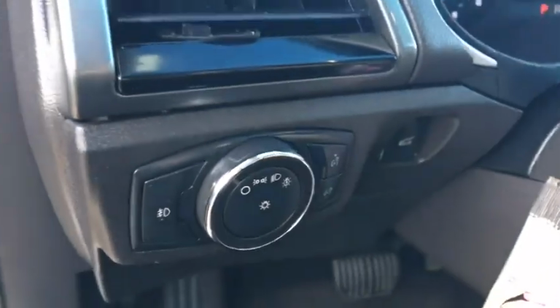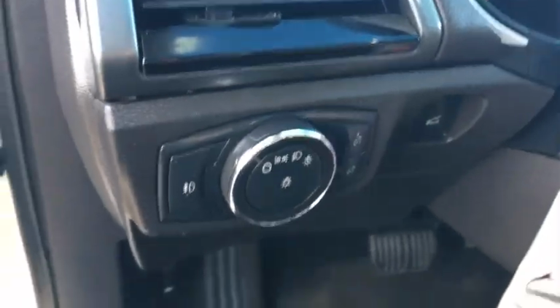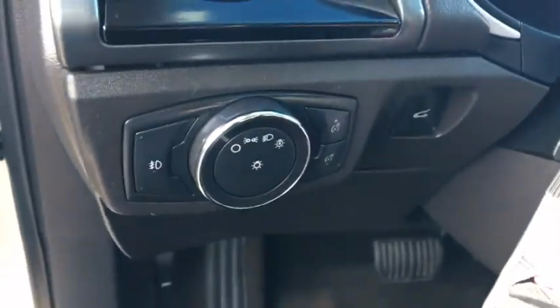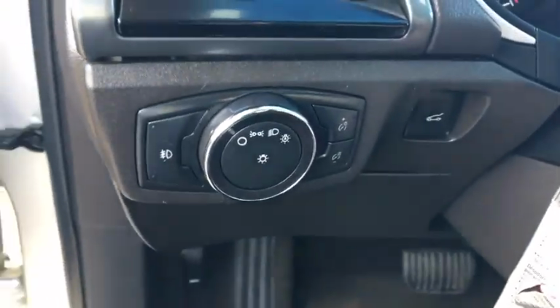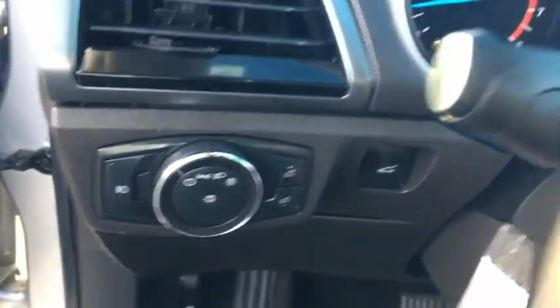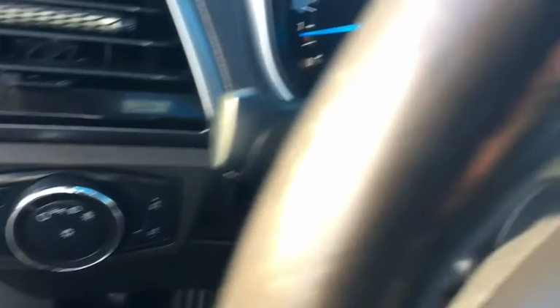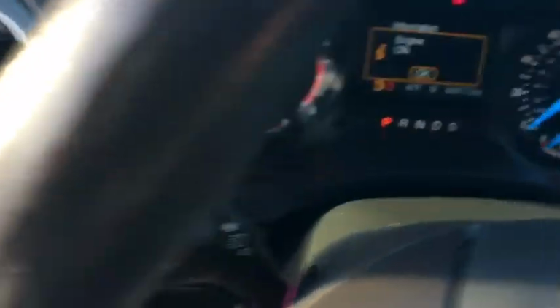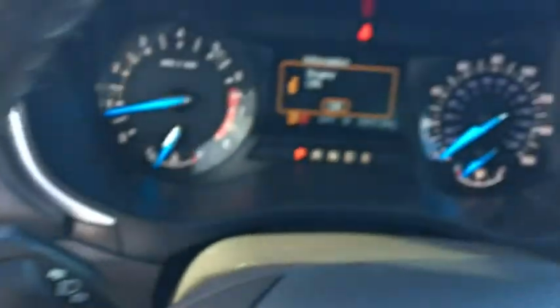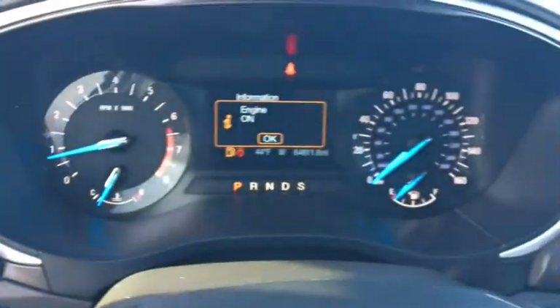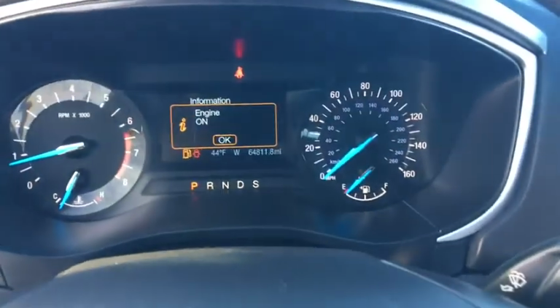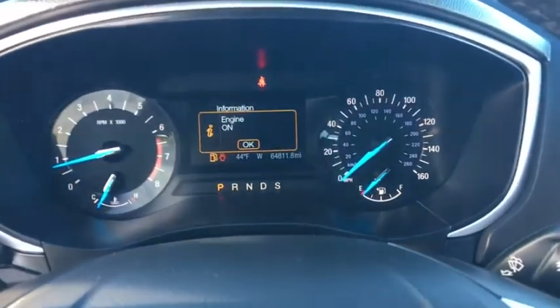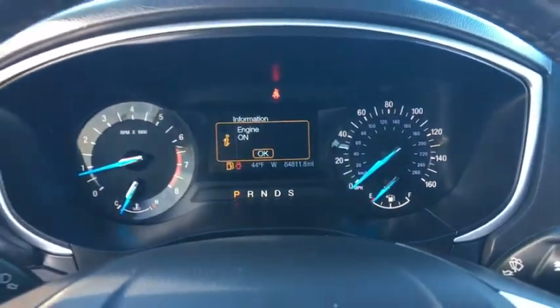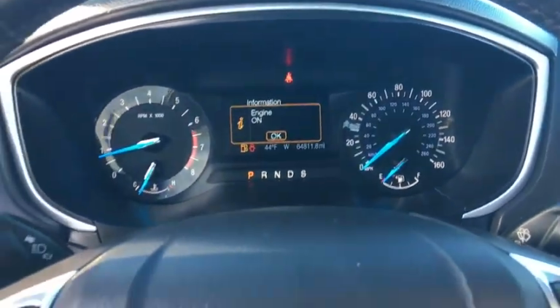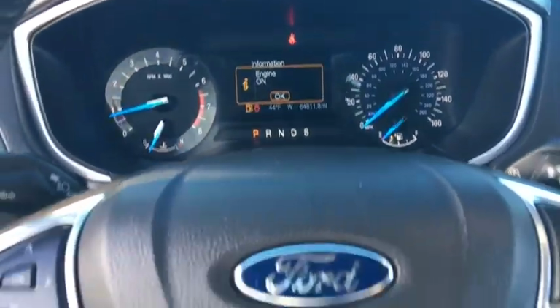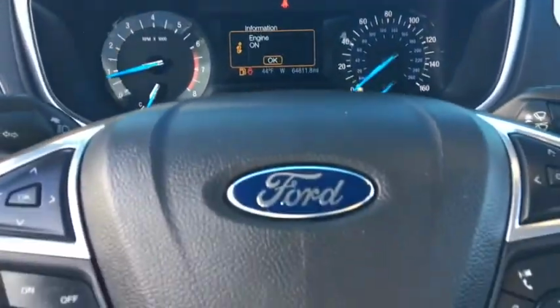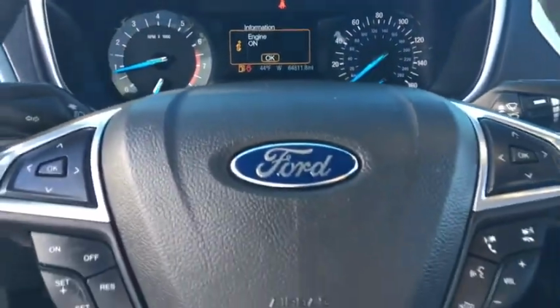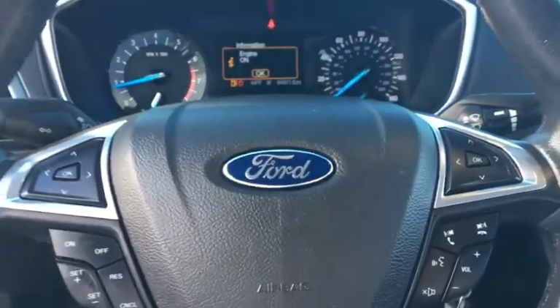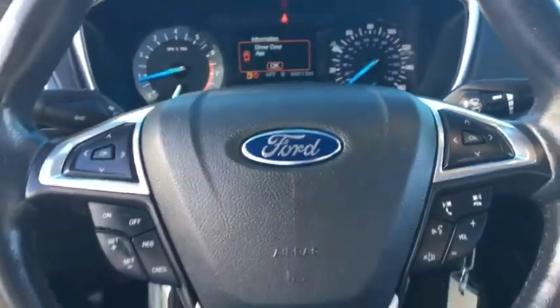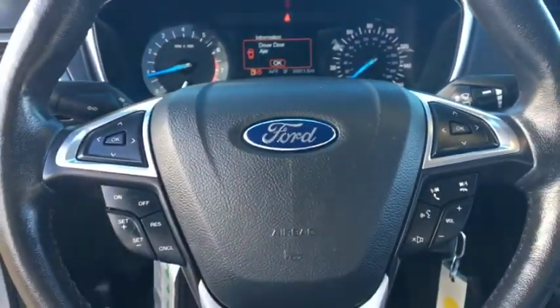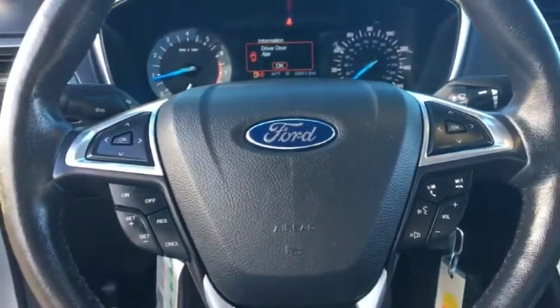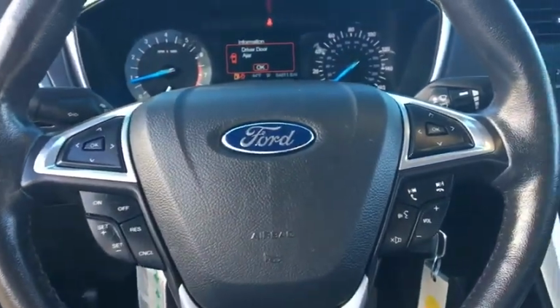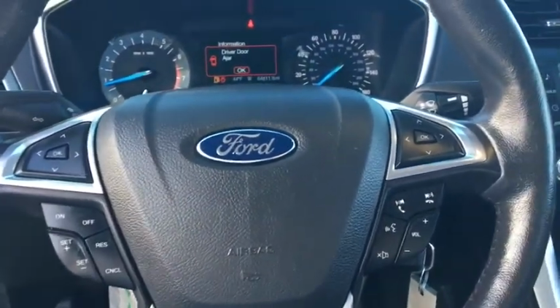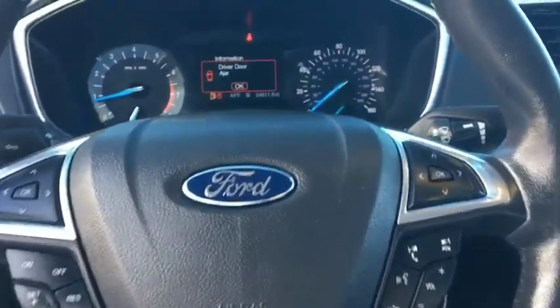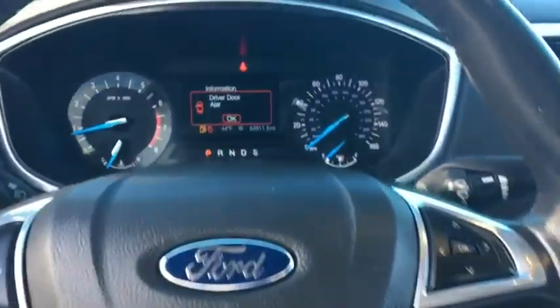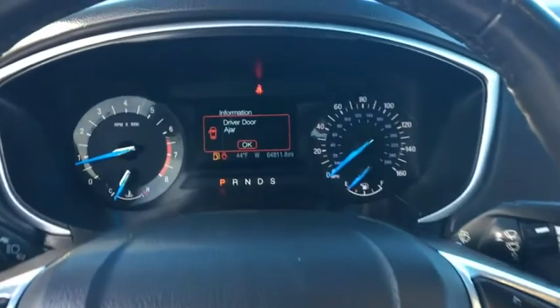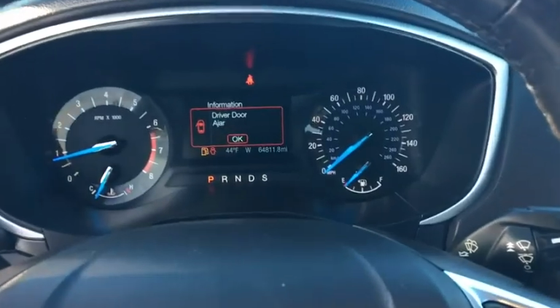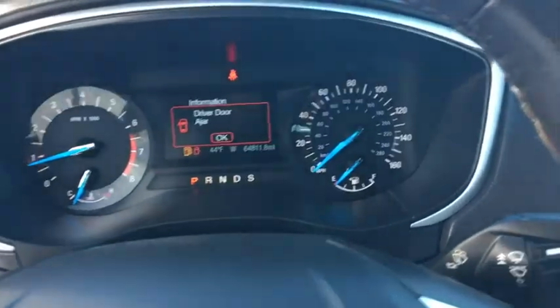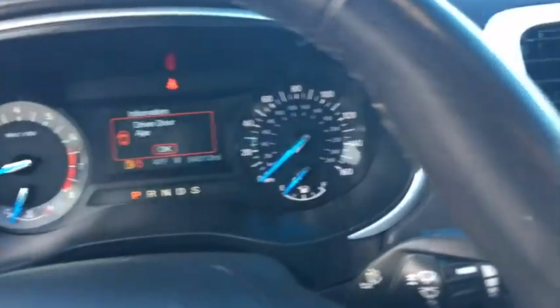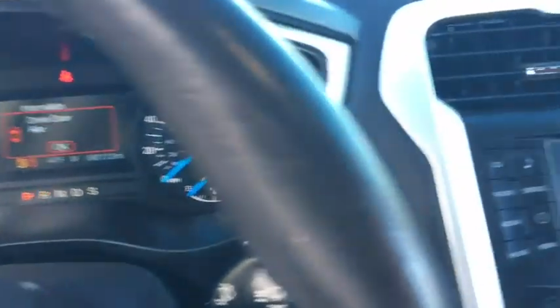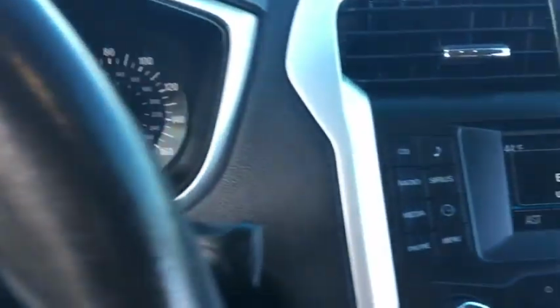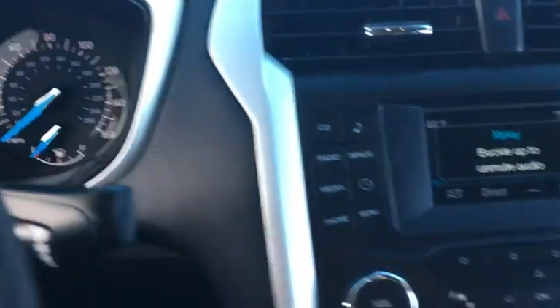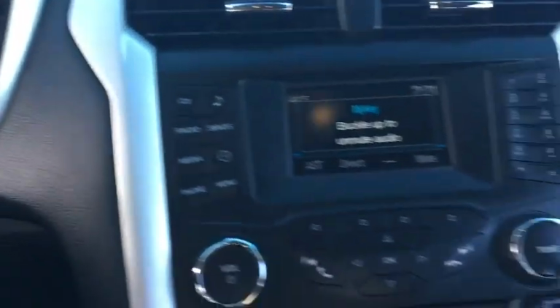This vehicle qualifies for Carfax buyback guarantee. This isn't just a vehicle, it's an experience. So stop in for a test drive today.